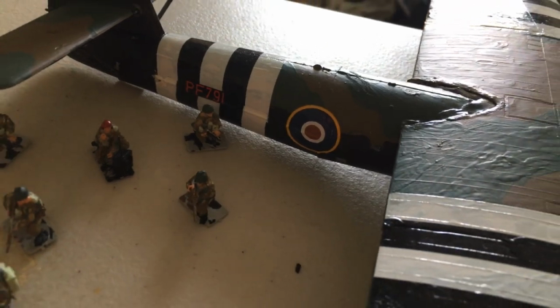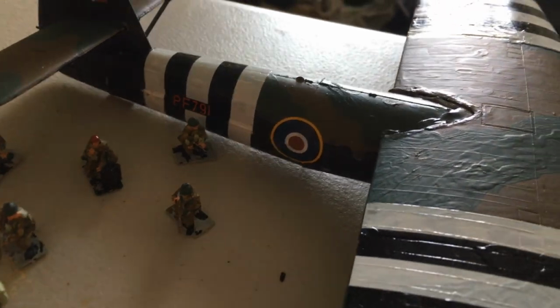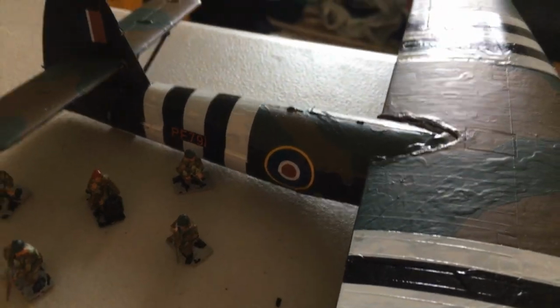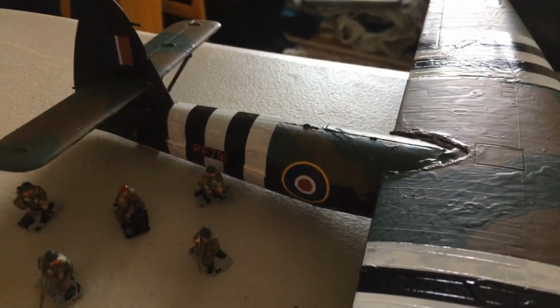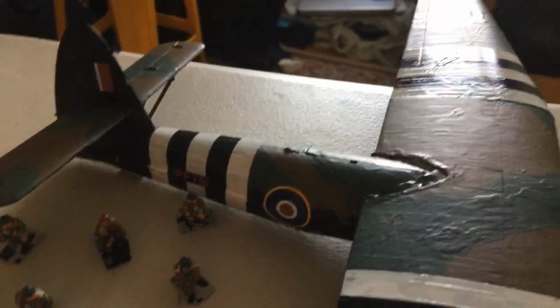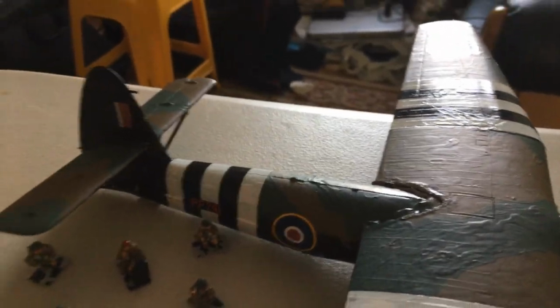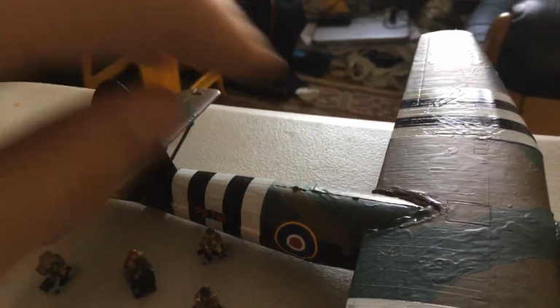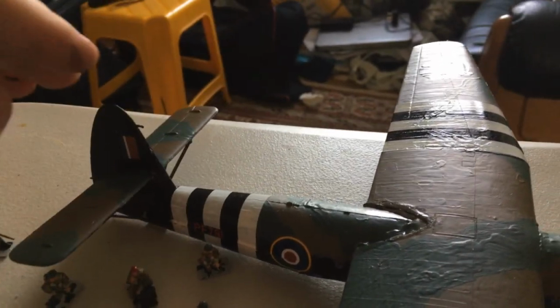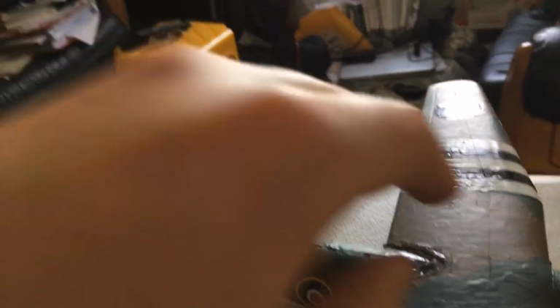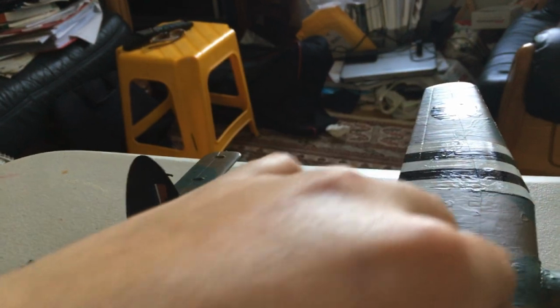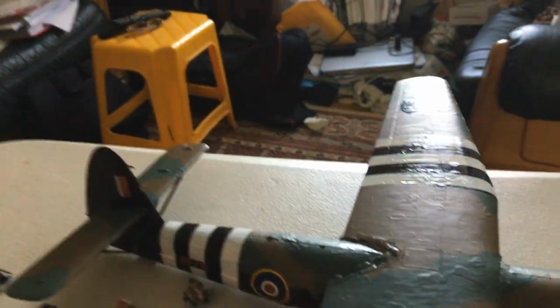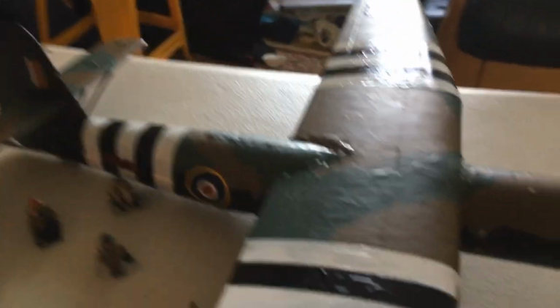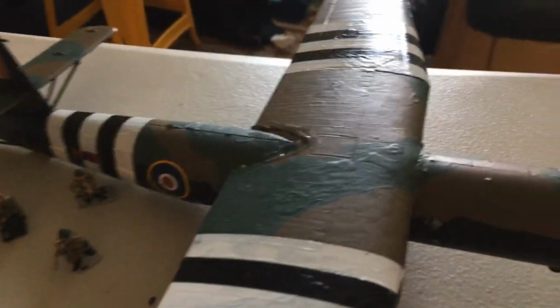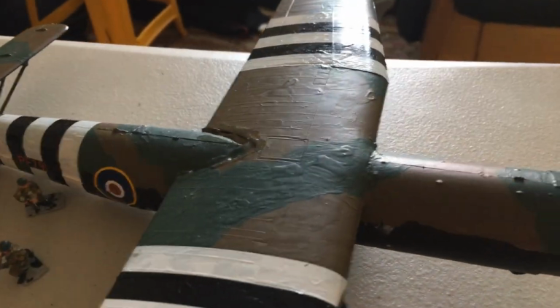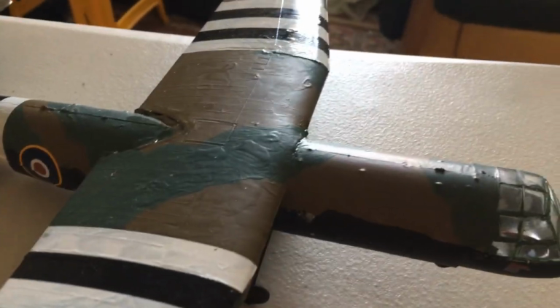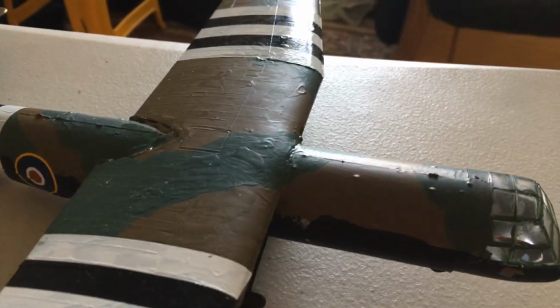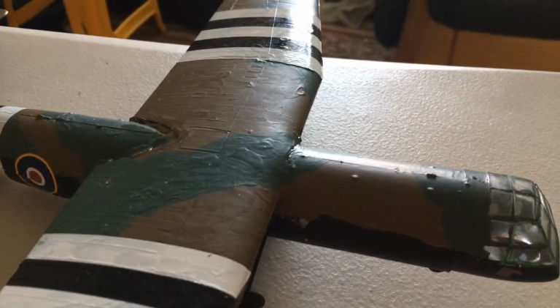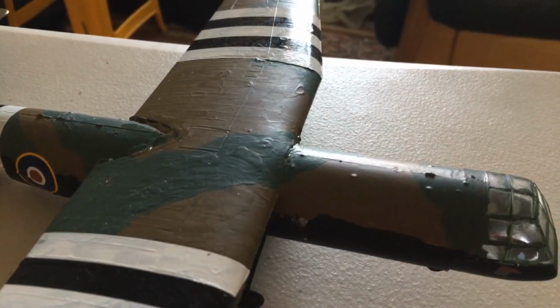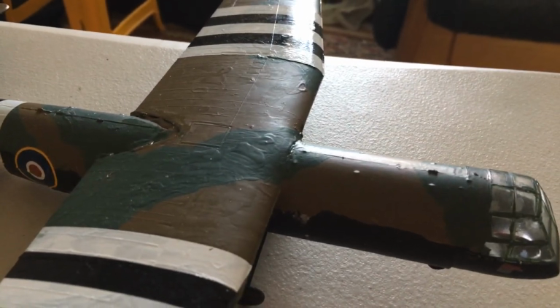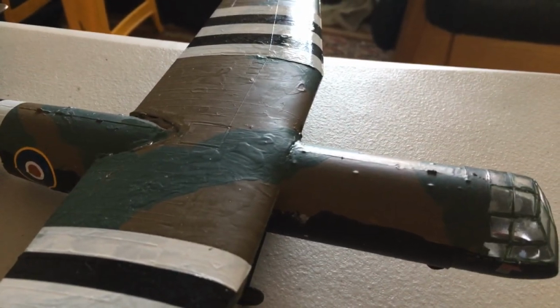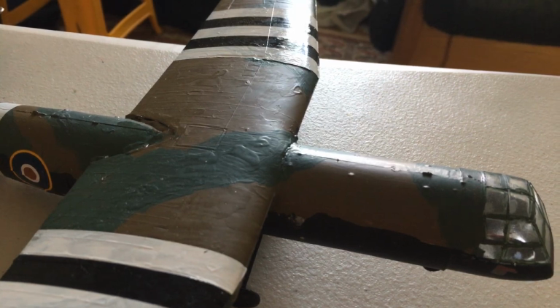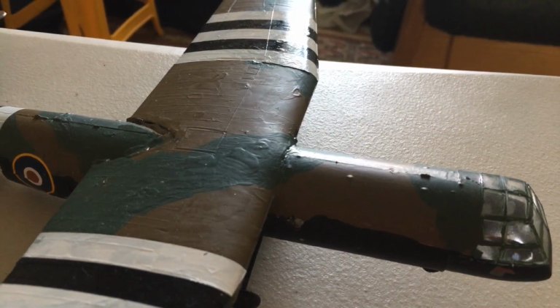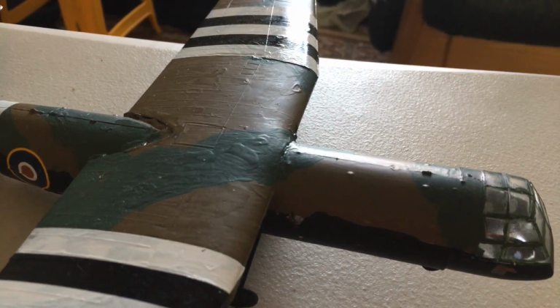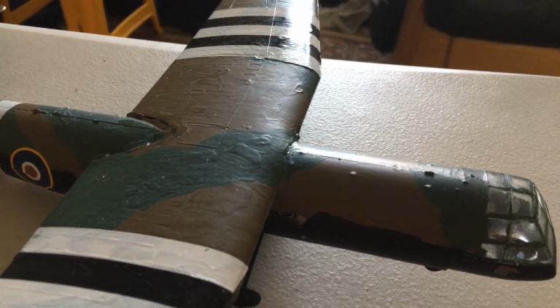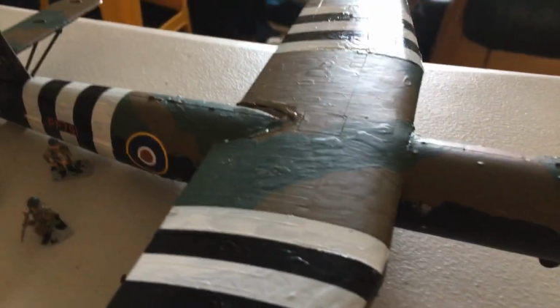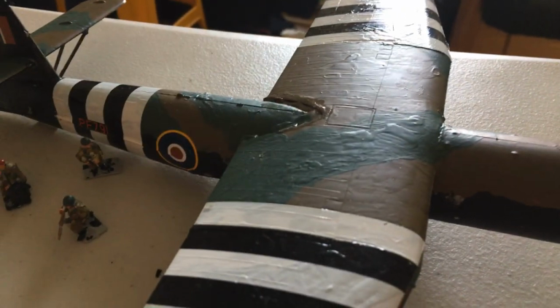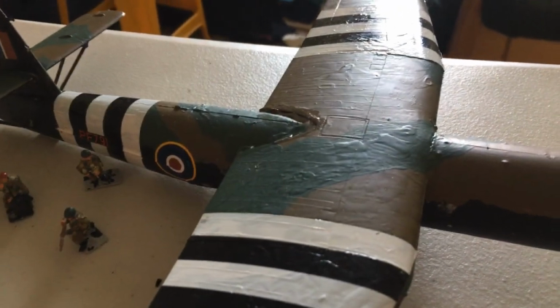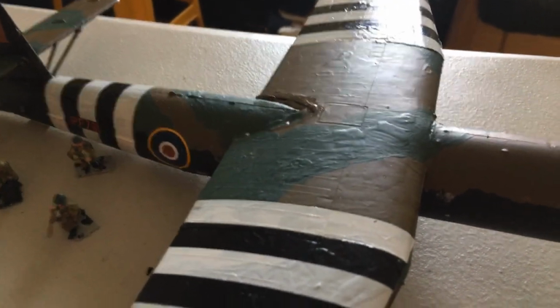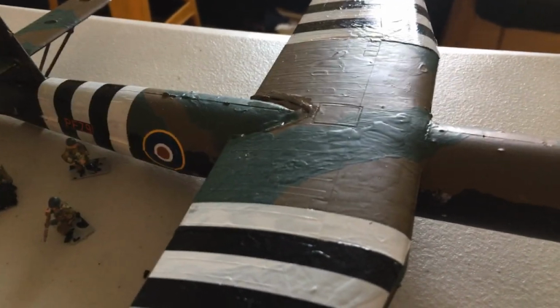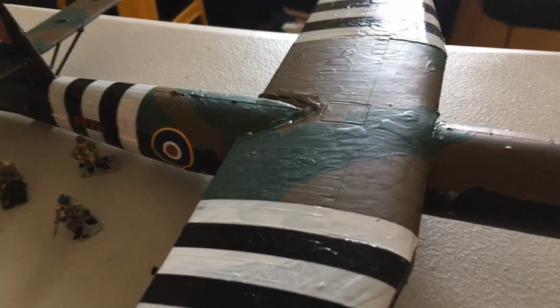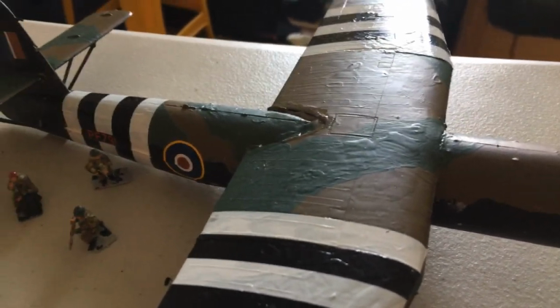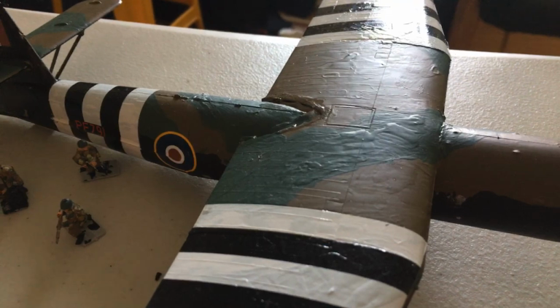The painting scheme was absolutely brilliant, and there was a lot of detail in the cockpit as well, though I just closed it off with the canopy. However, there were a few downsides with the kit.